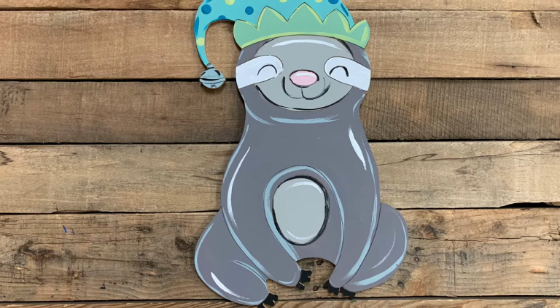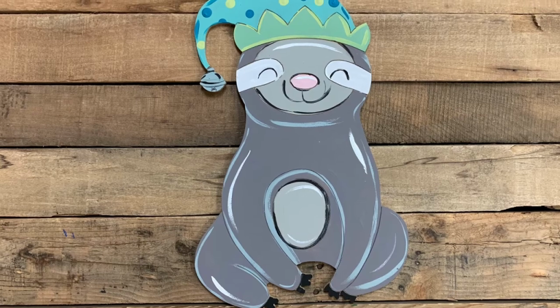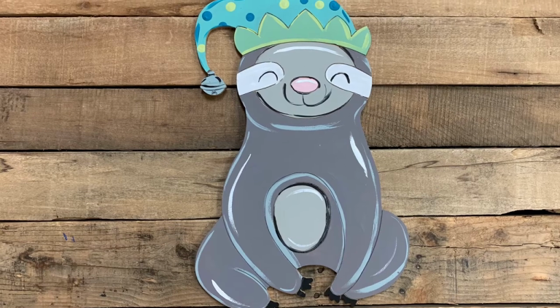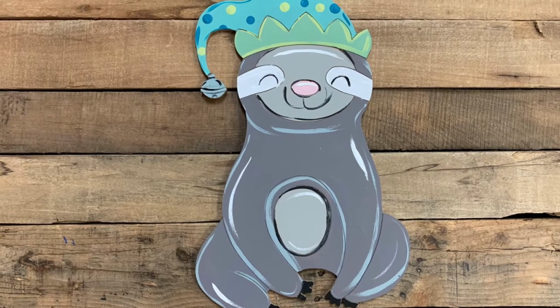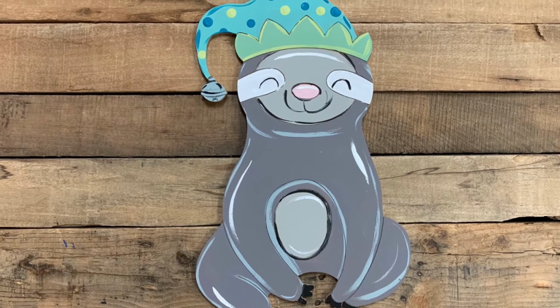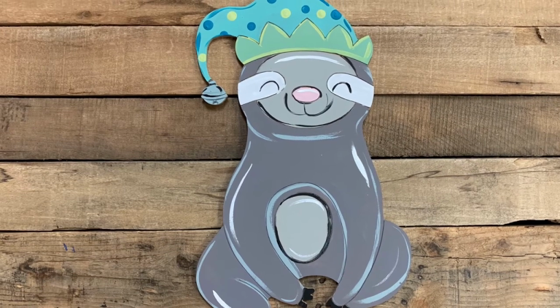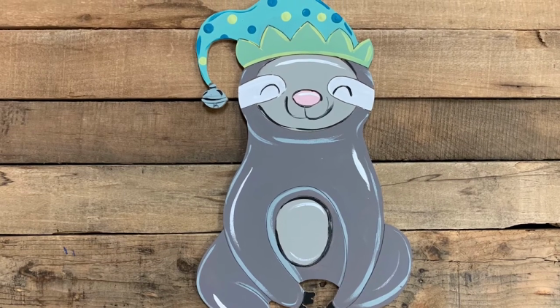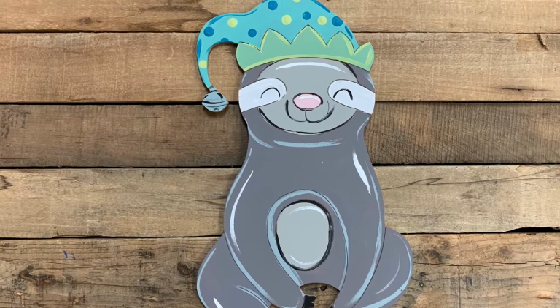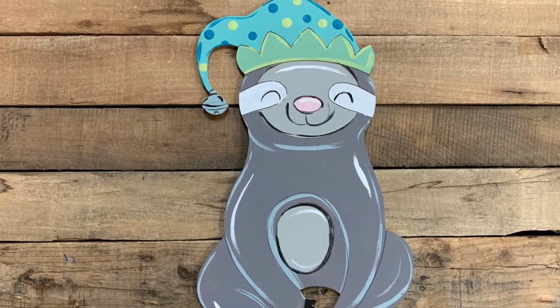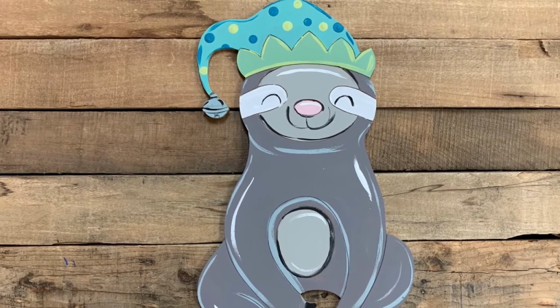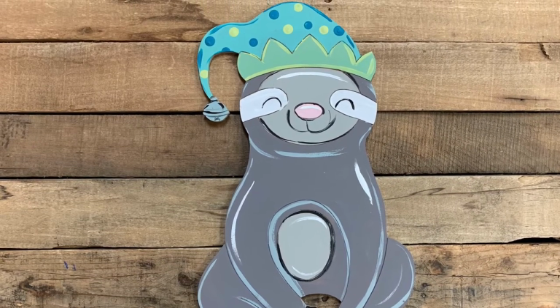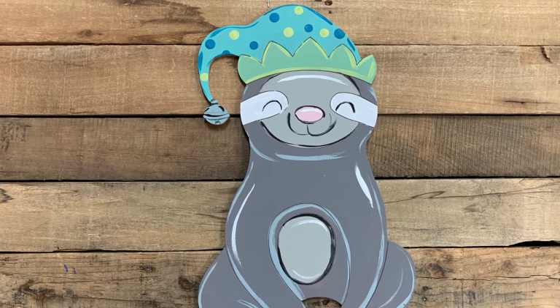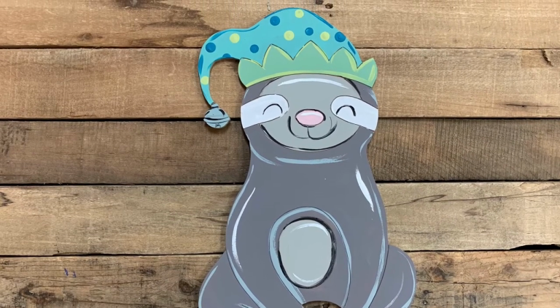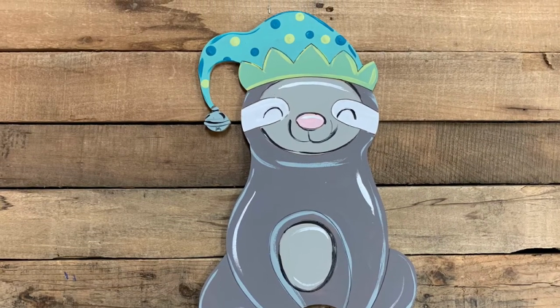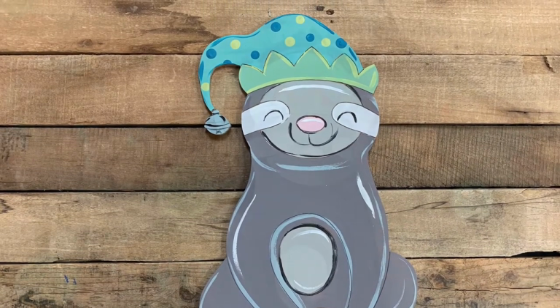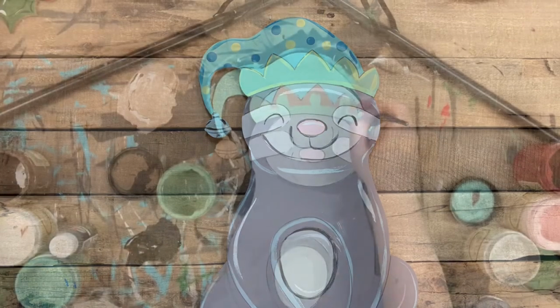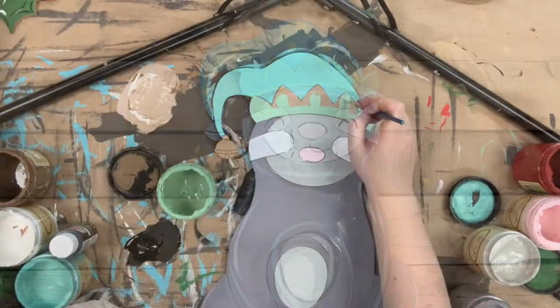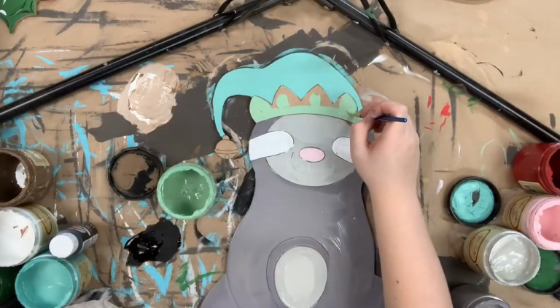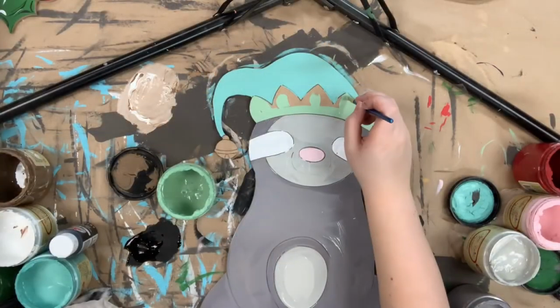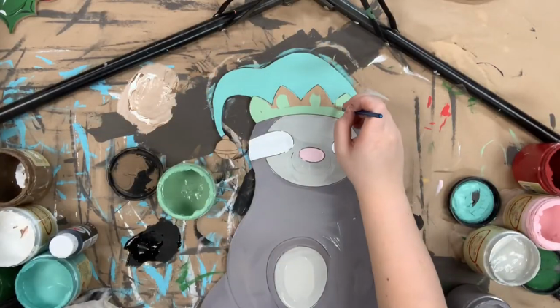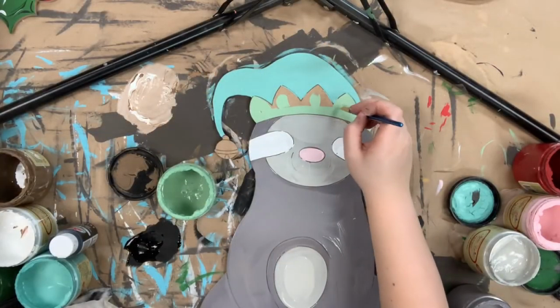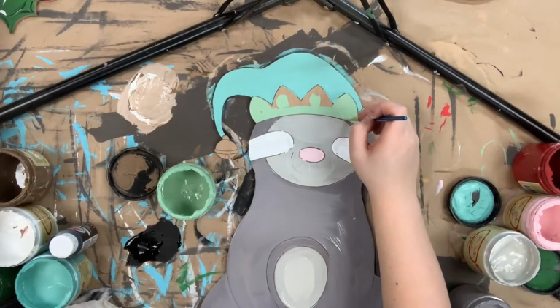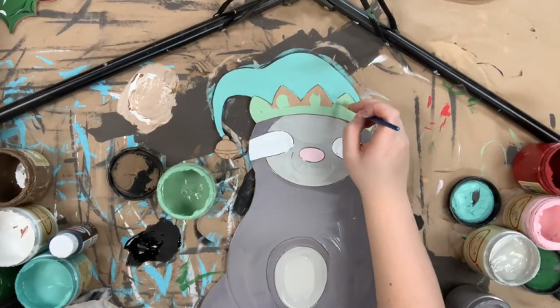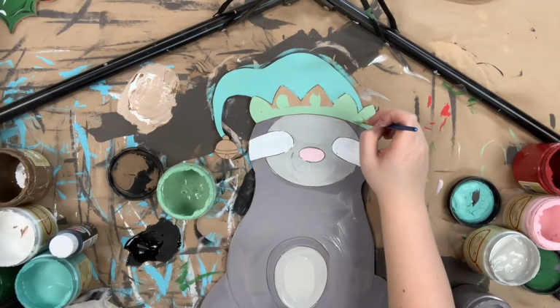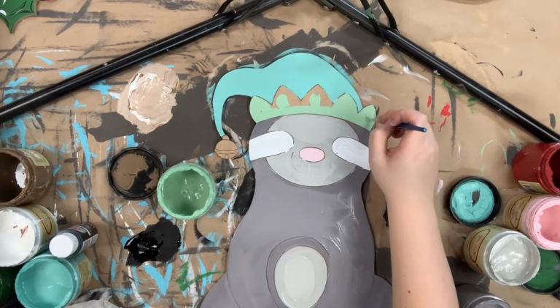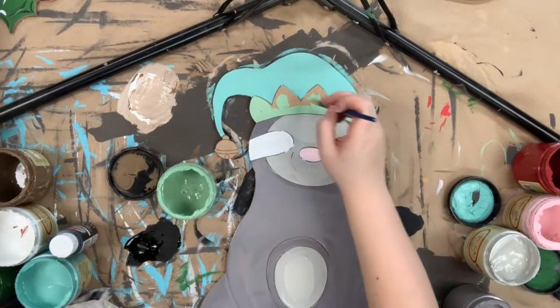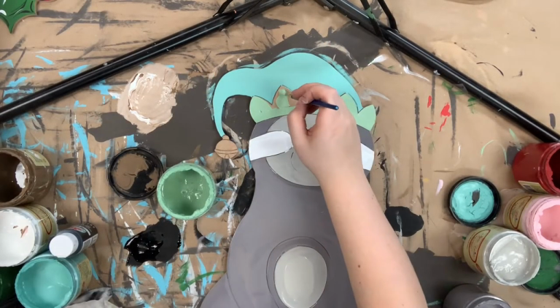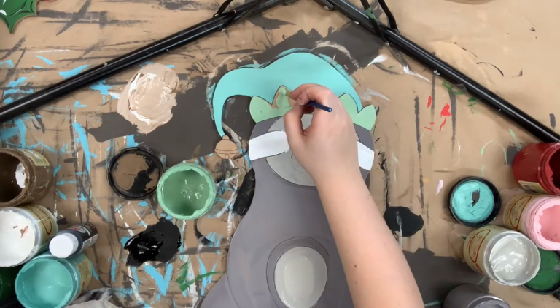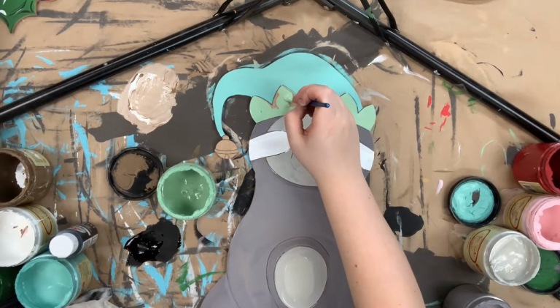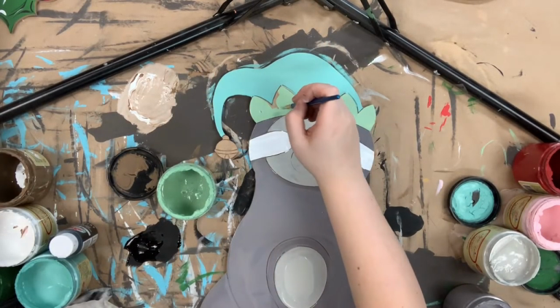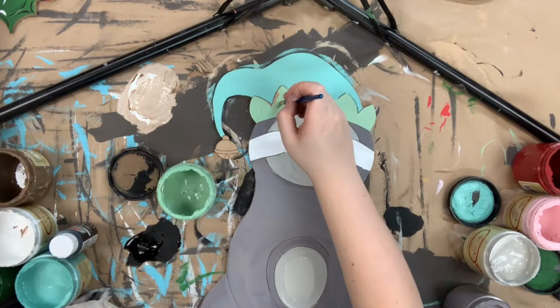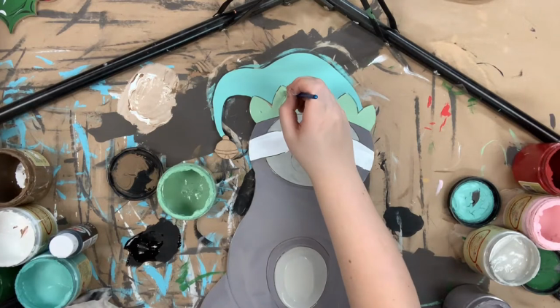Hey guys, it's Scarlett at Buildacross, and today I want to show you how I paint this paint by line sloth. First I went in and base coated him in the color hurricane gray. I painted his face Savannah mist.